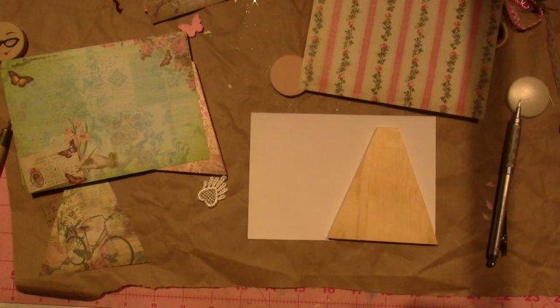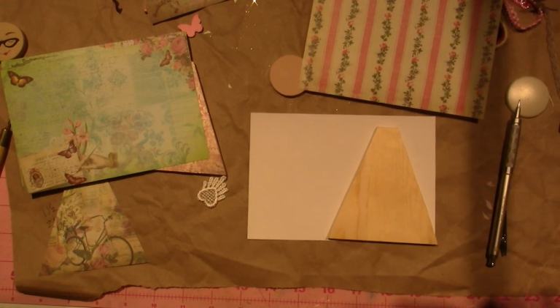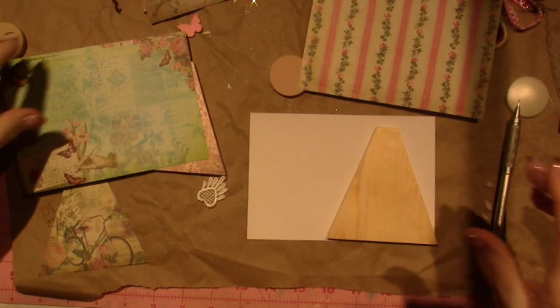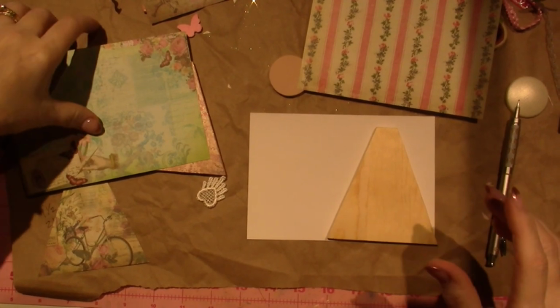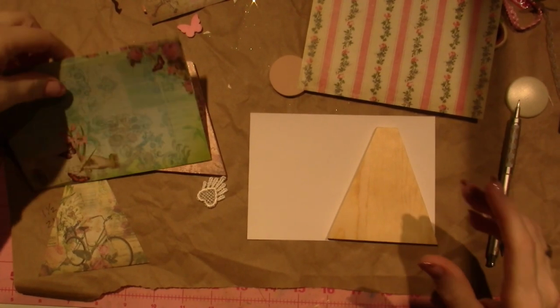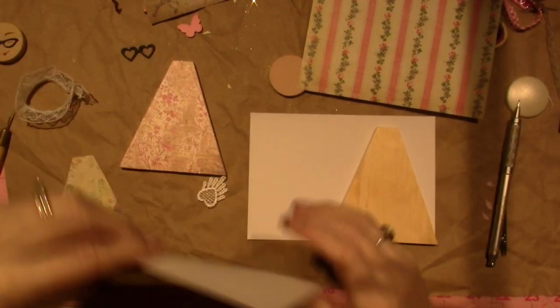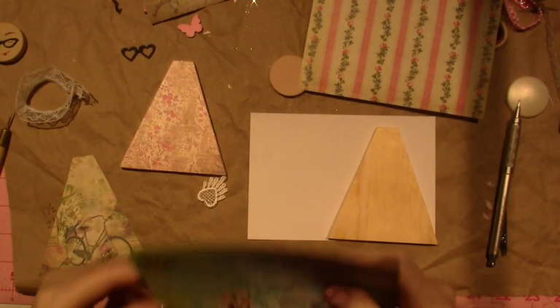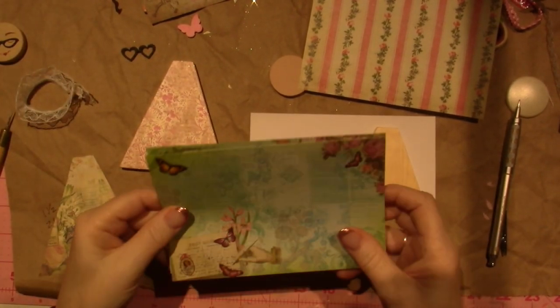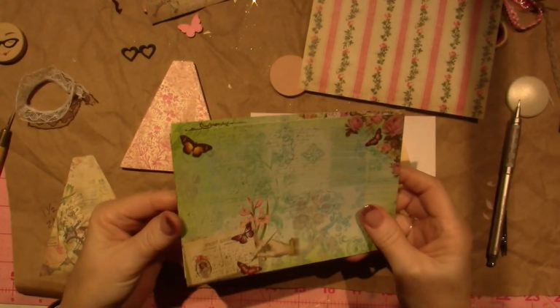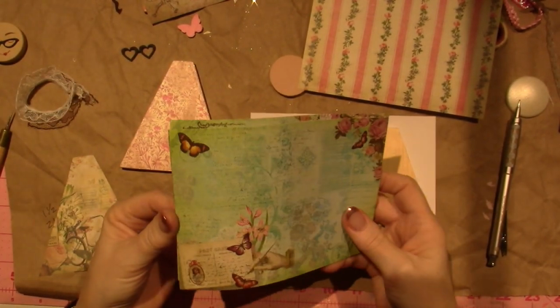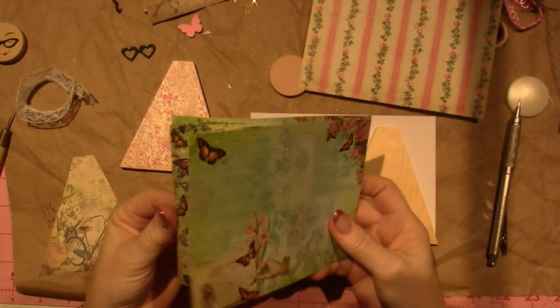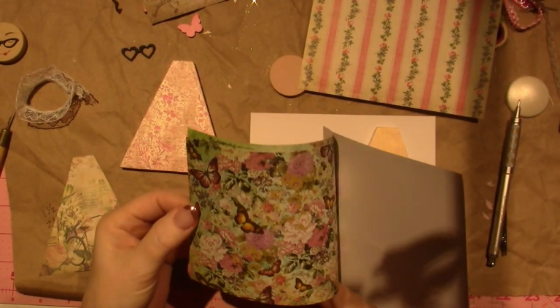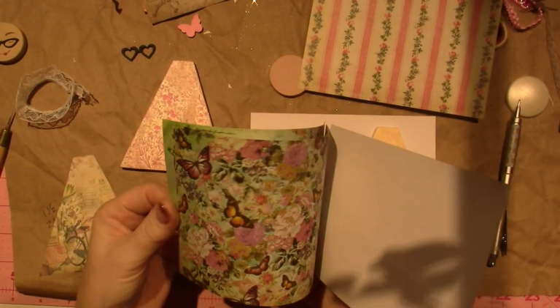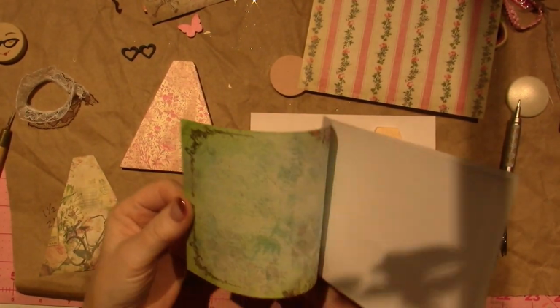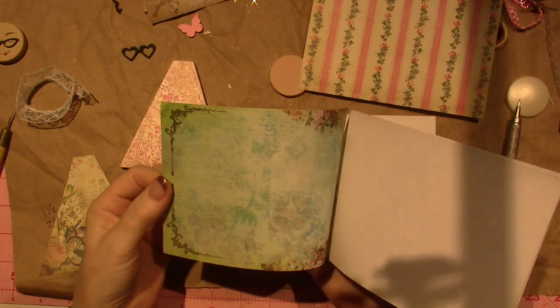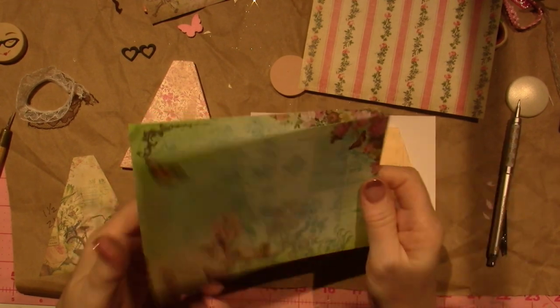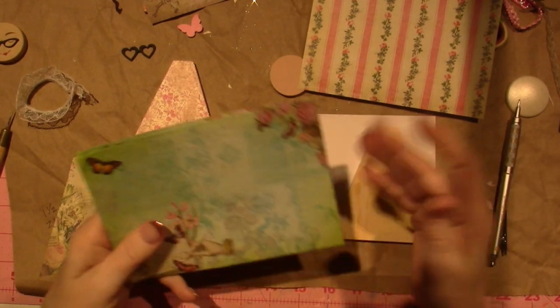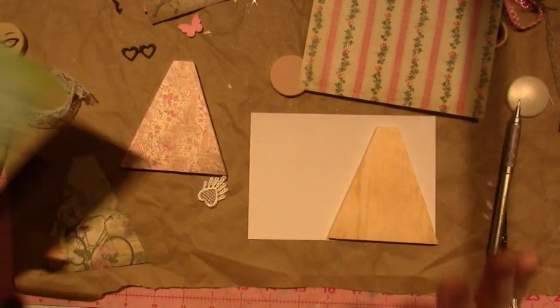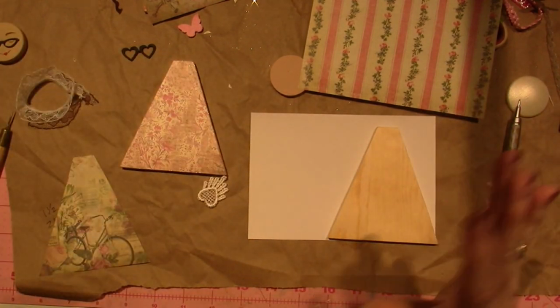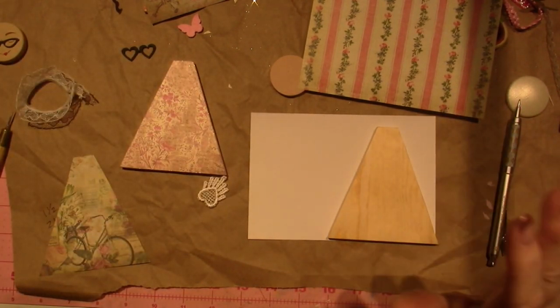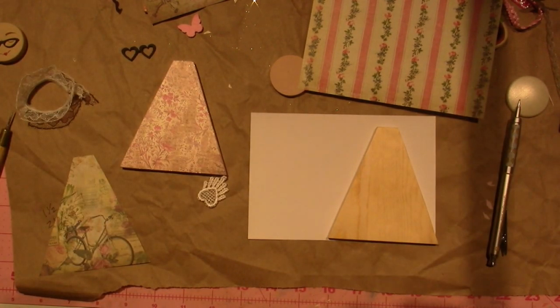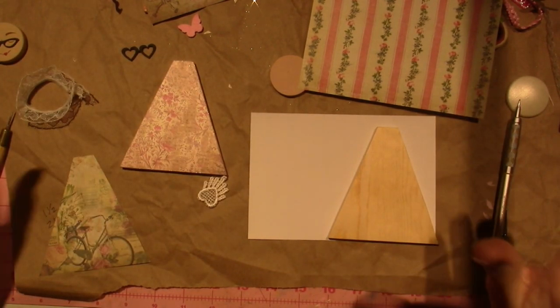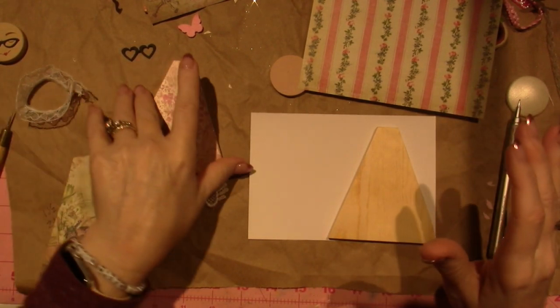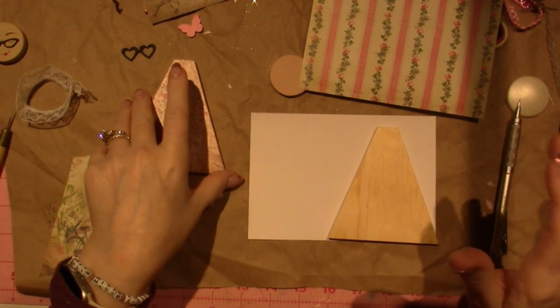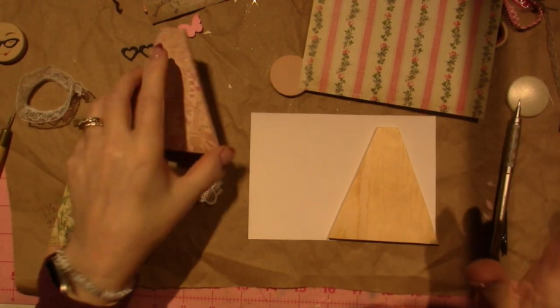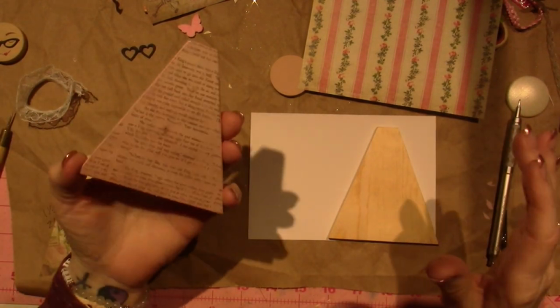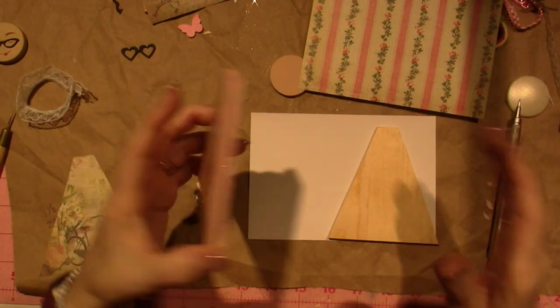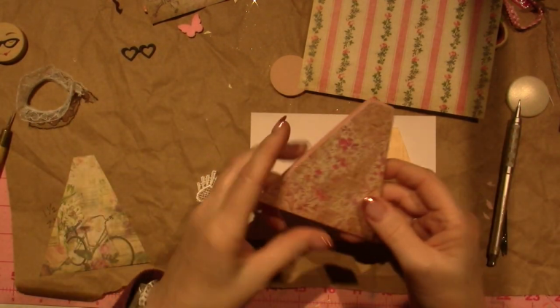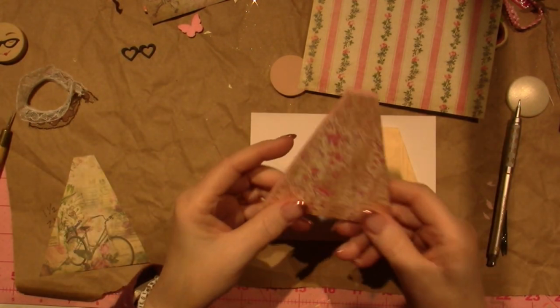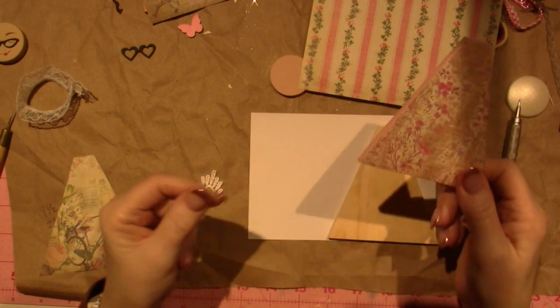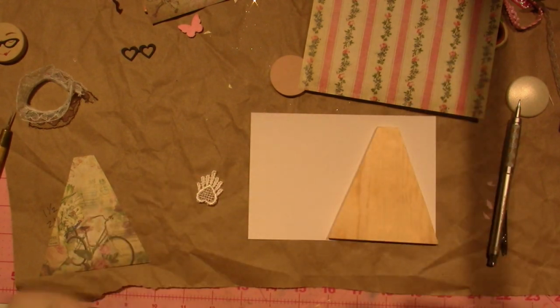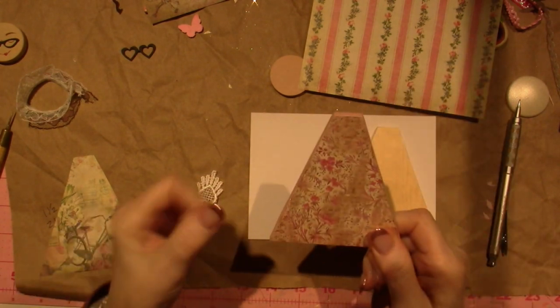Hi, it's Sarah. I'm back. I am so in love with these papers and it's so hard to make the decision on what paper I want to use for my angel.